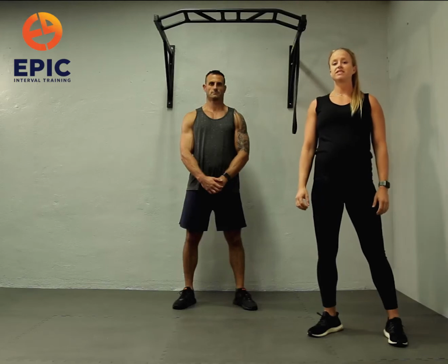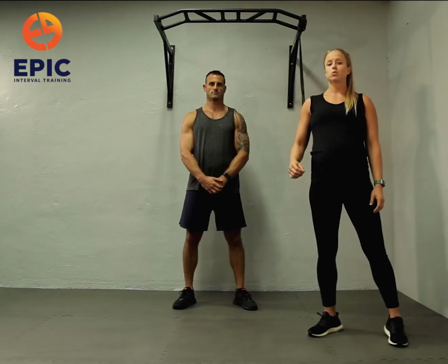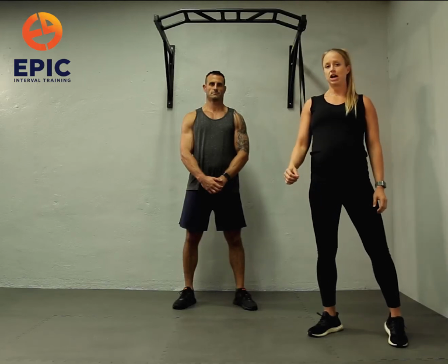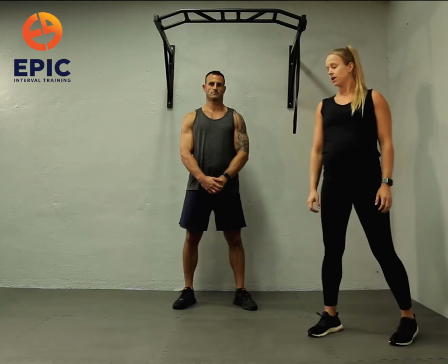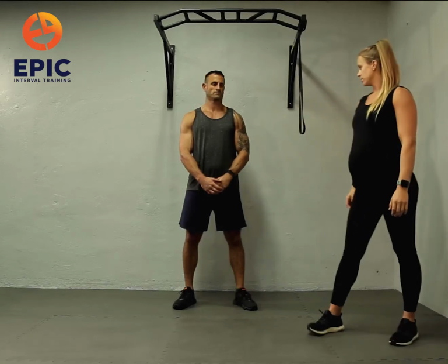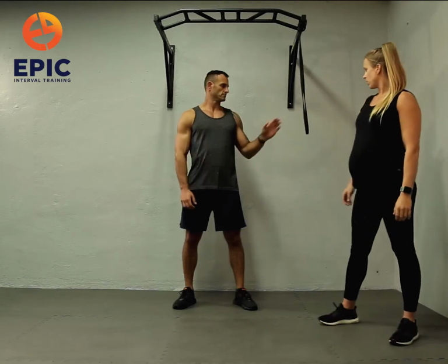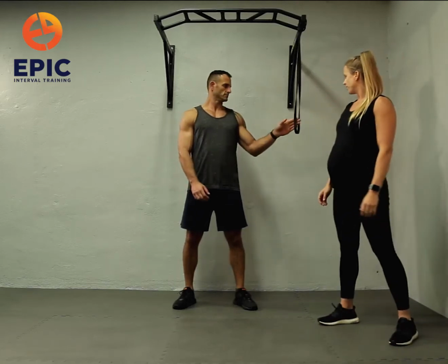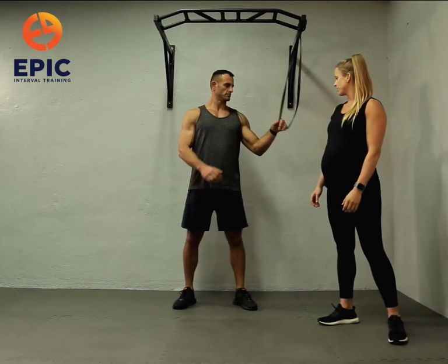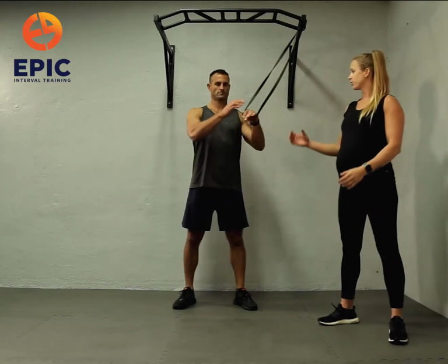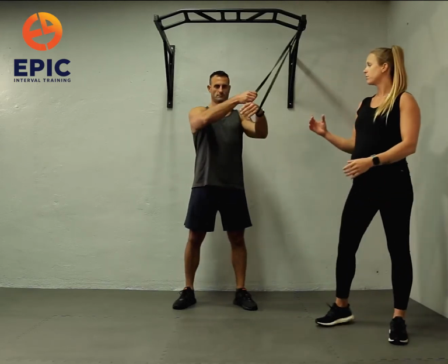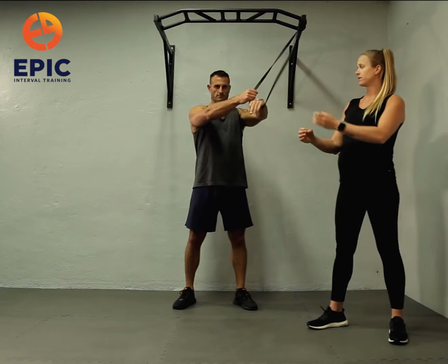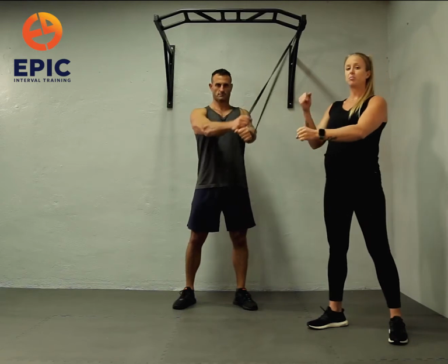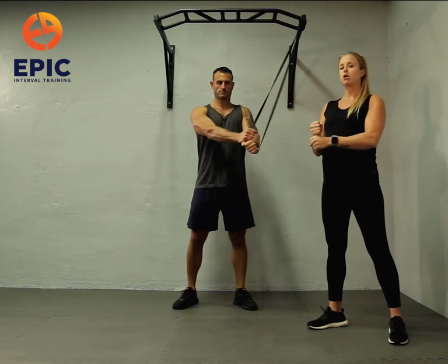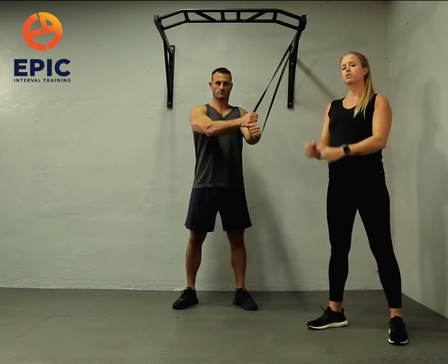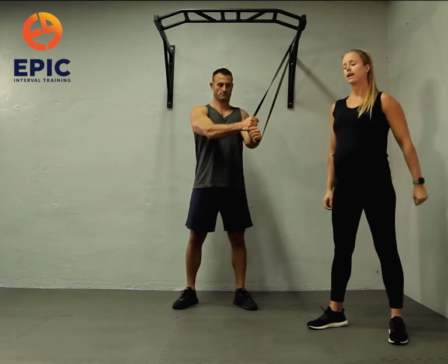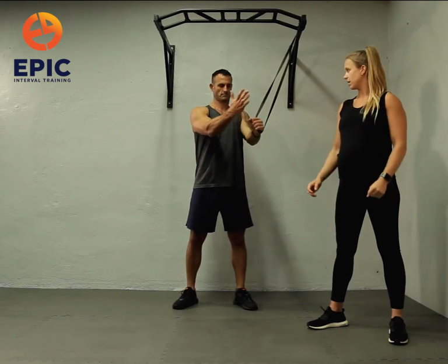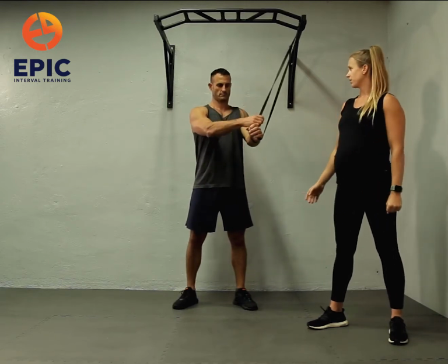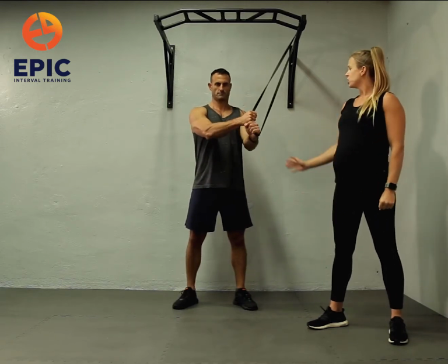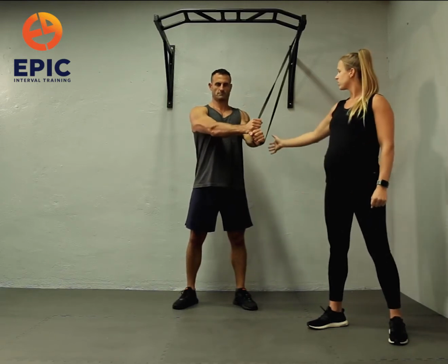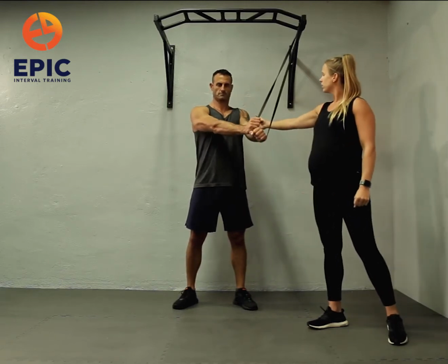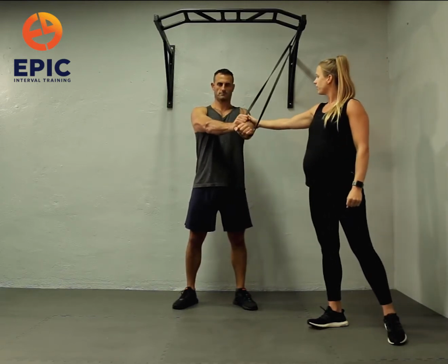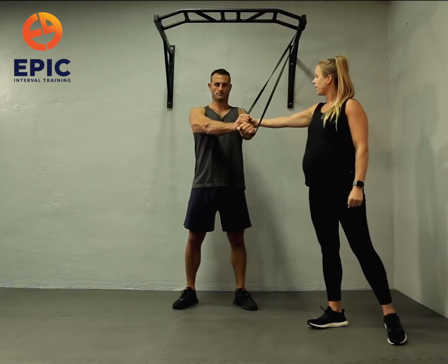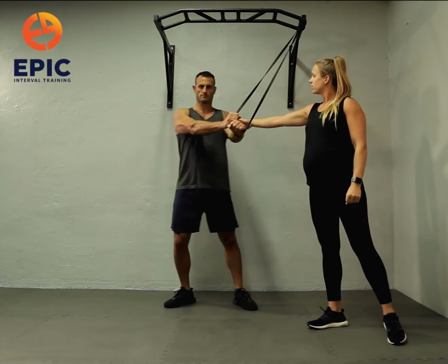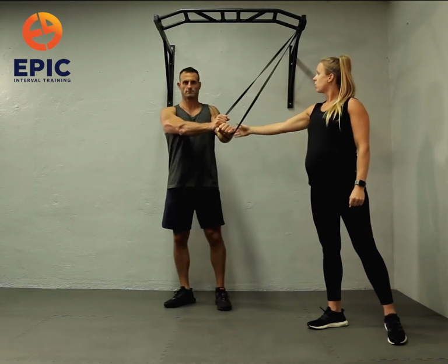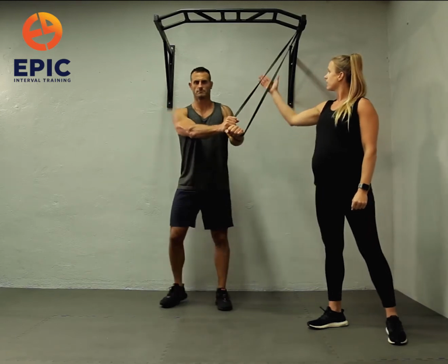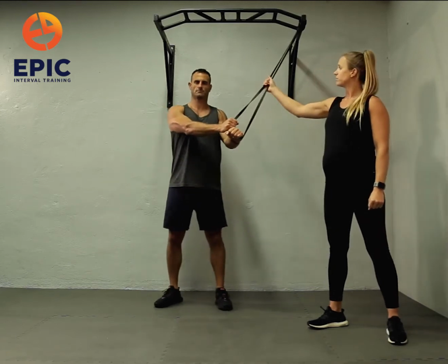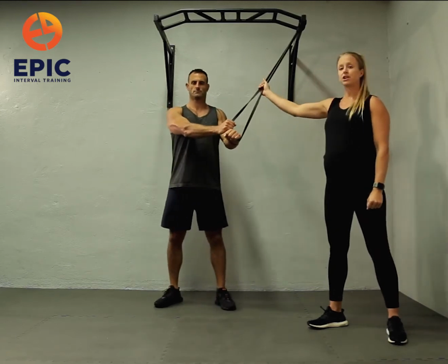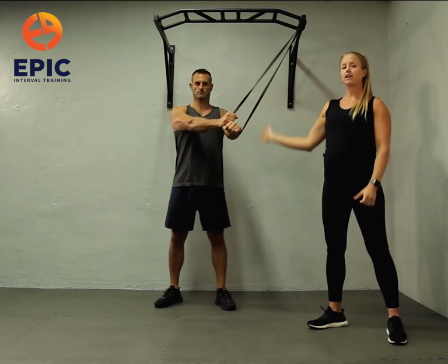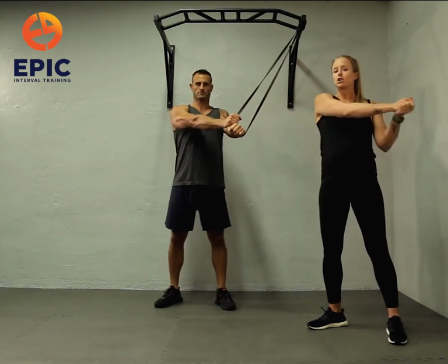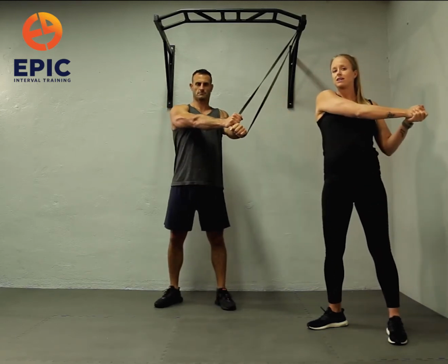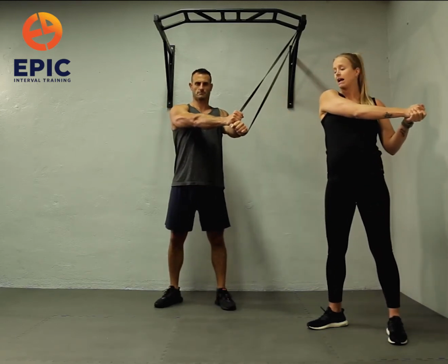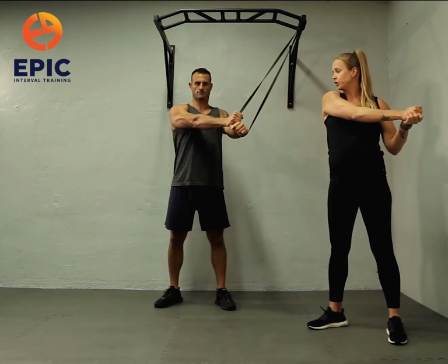Resistance wood chops. You're going to start off grabbing through the band with a baseball grip, so one hand on top of the other. You want to start a little bit far away so that you already have some tension on the band when your hands are behind you.